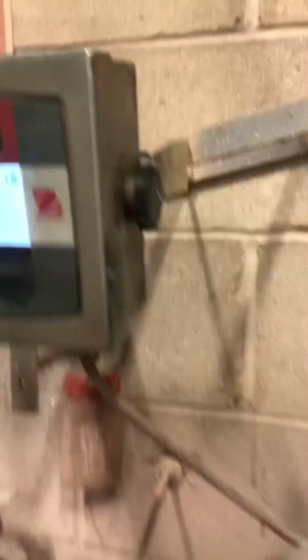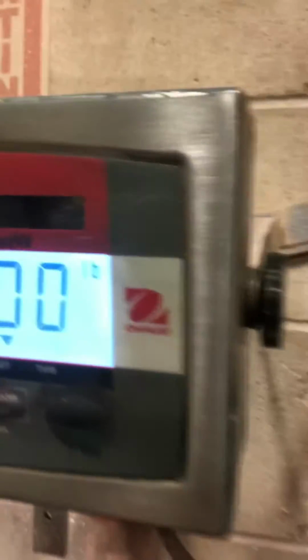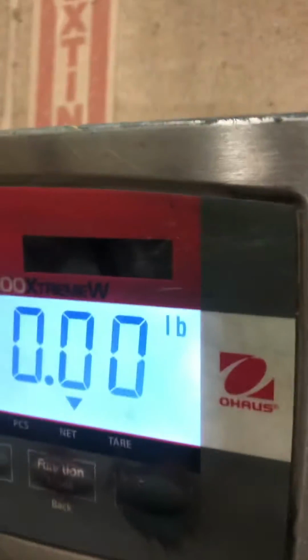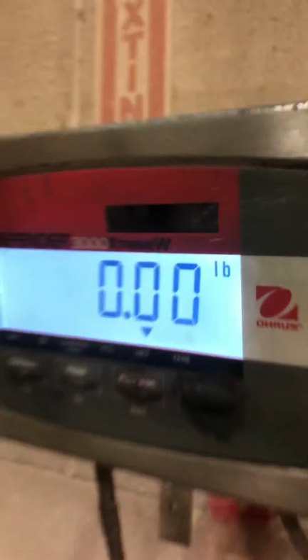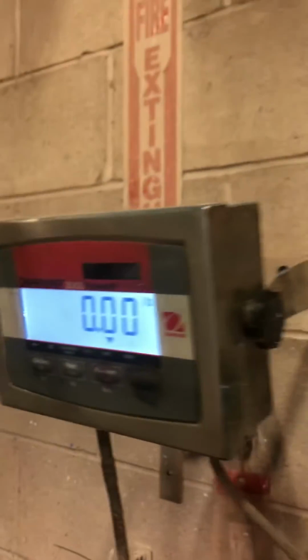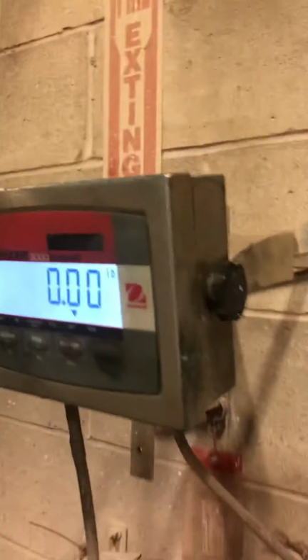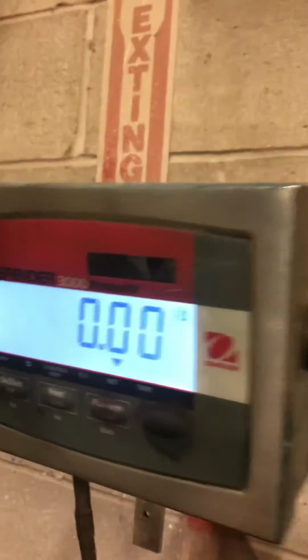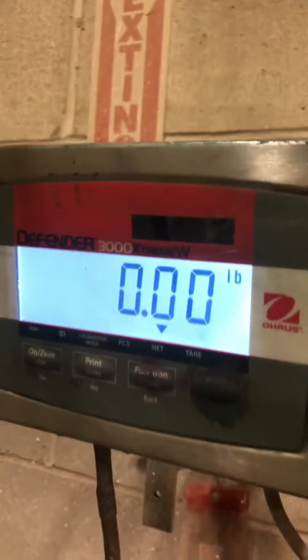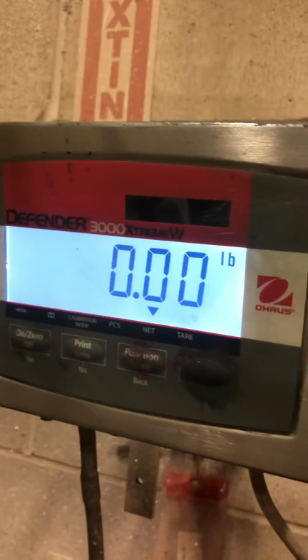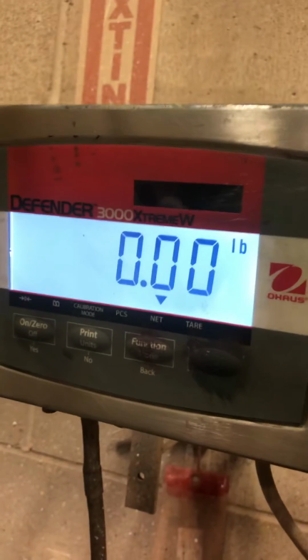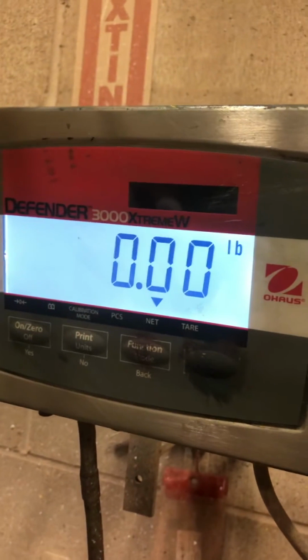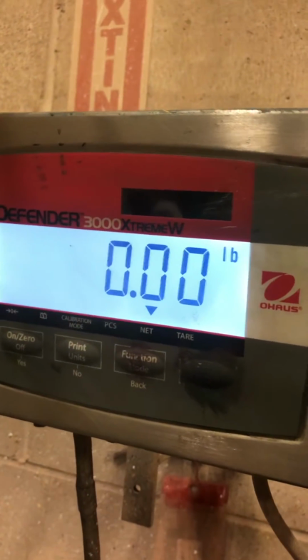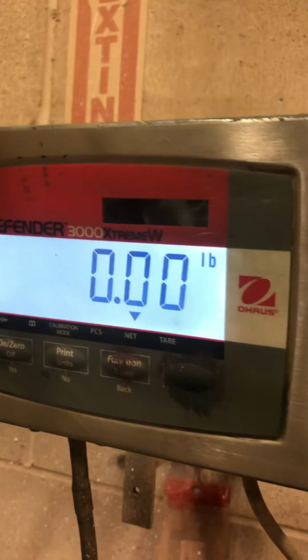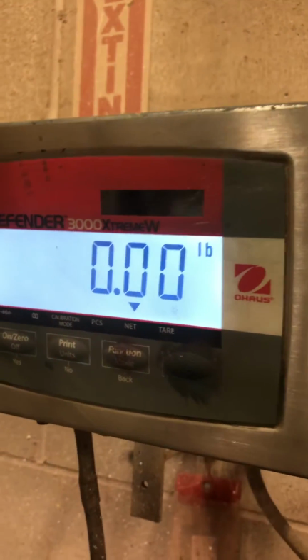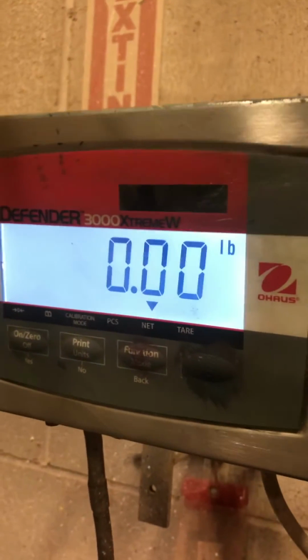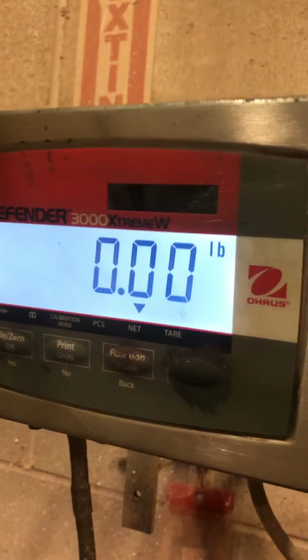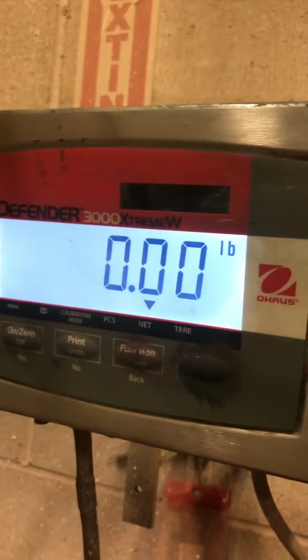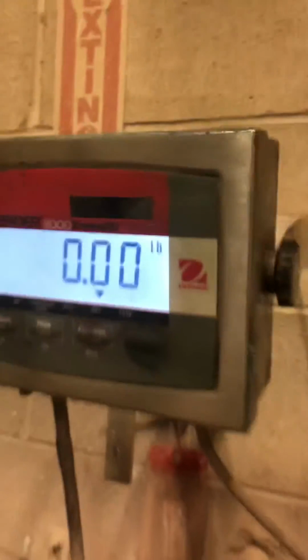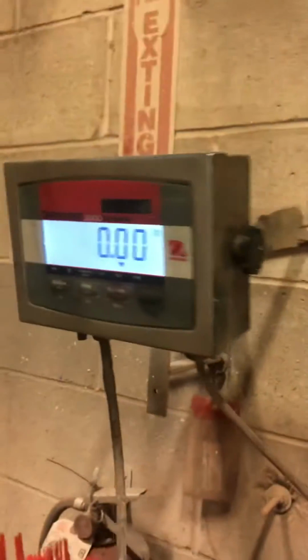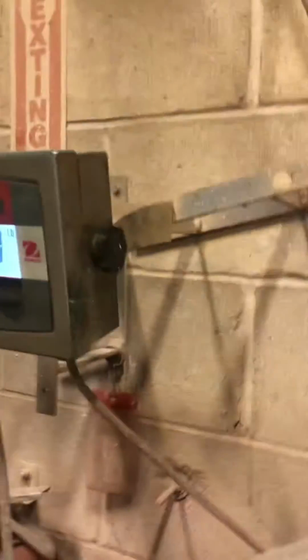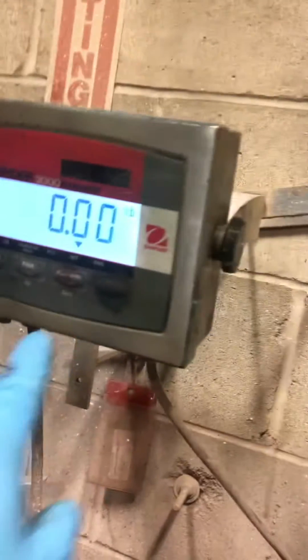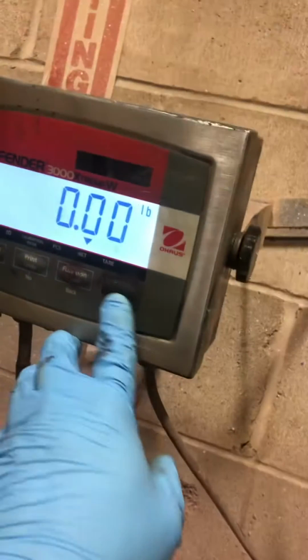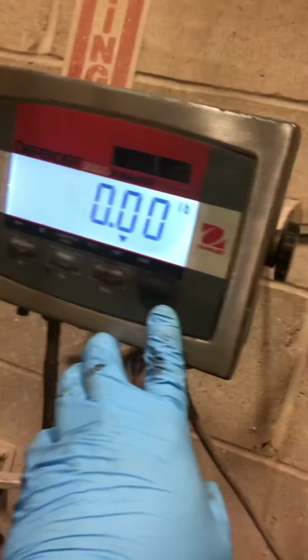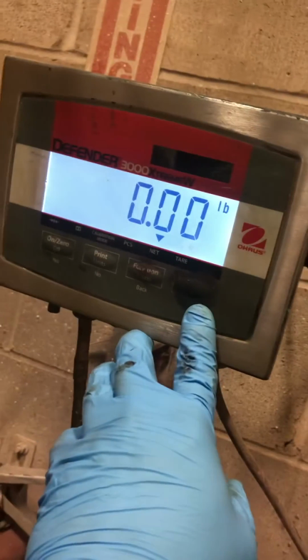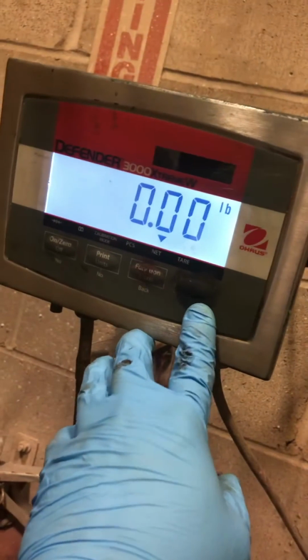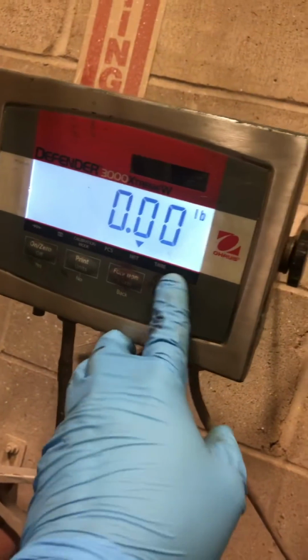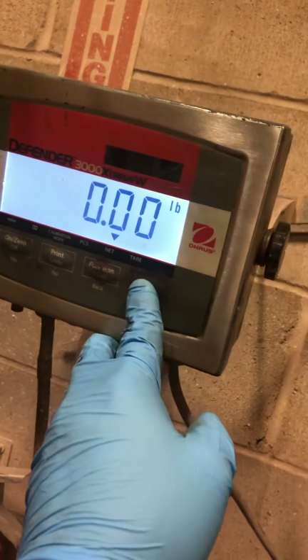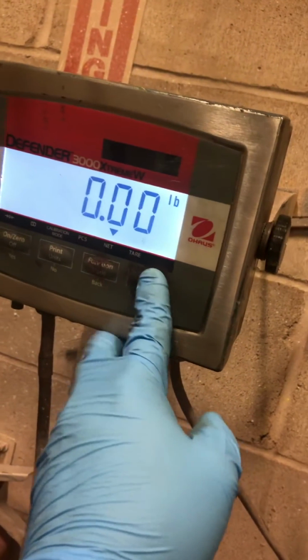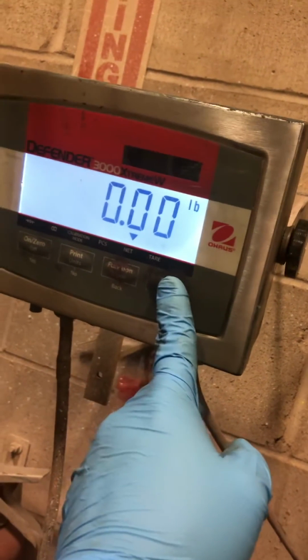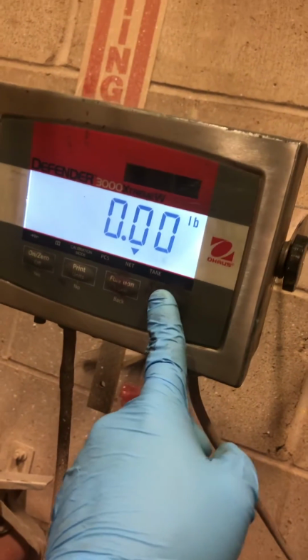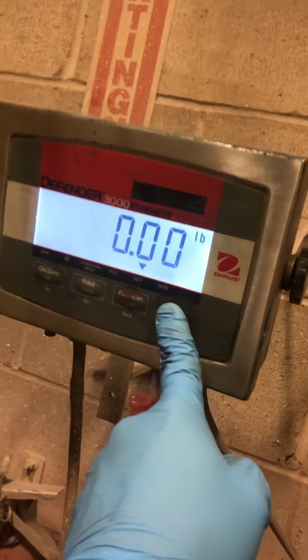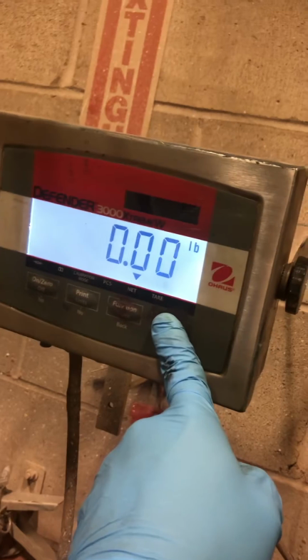How to adjust the calibration of an old house Defender 3000 or T32XW. This is the menu key — obviously it's covered, but this is the menu key. You hold the menu key down.